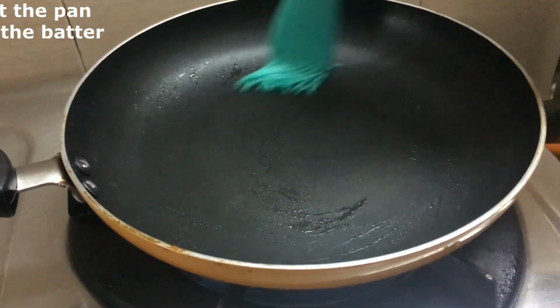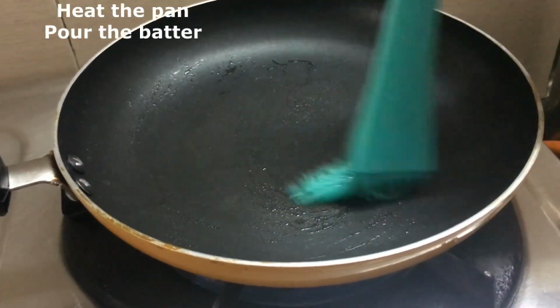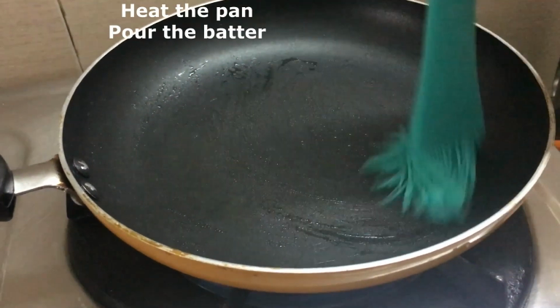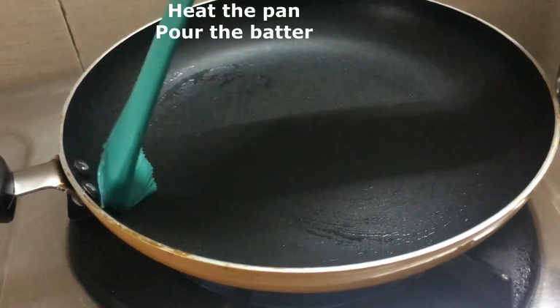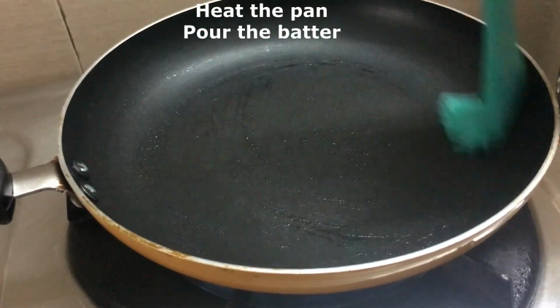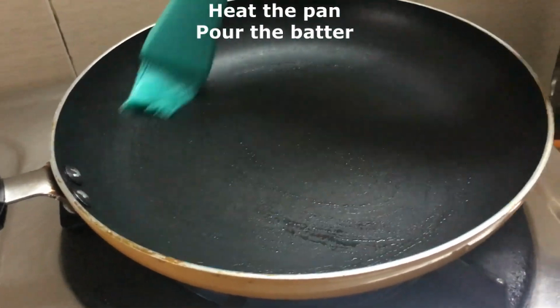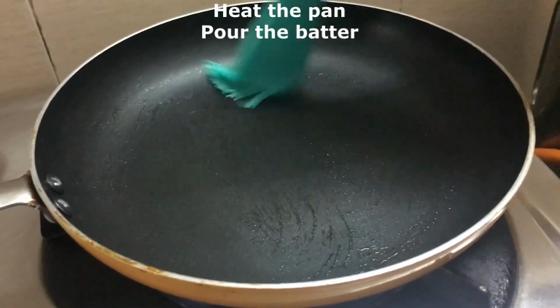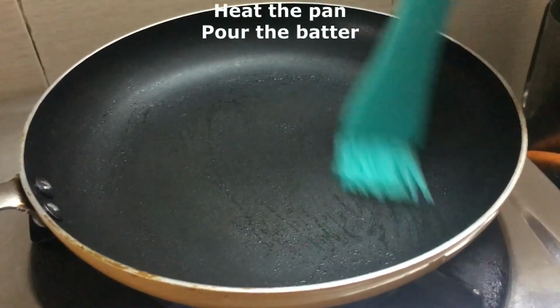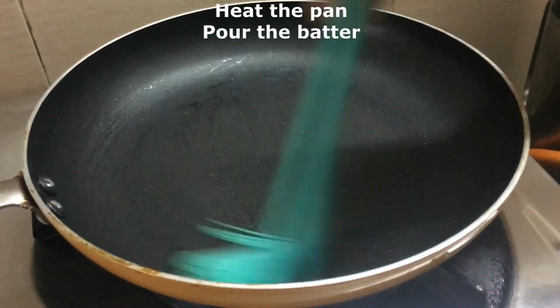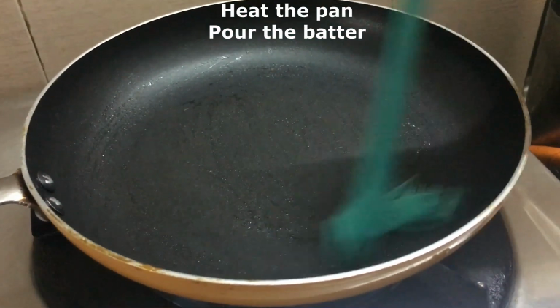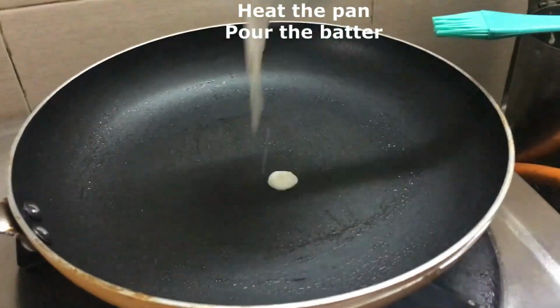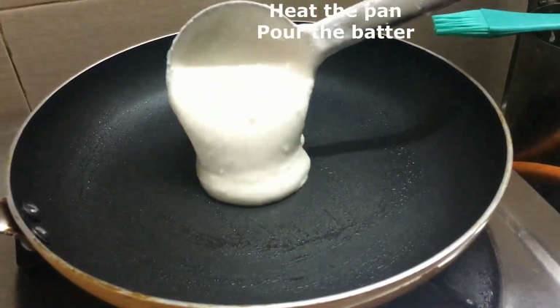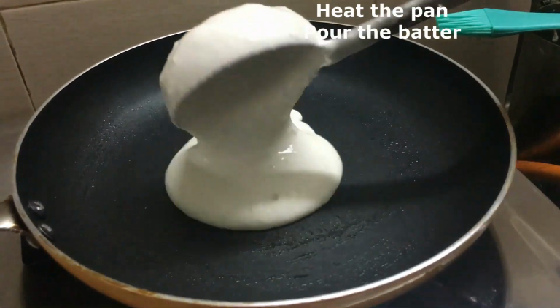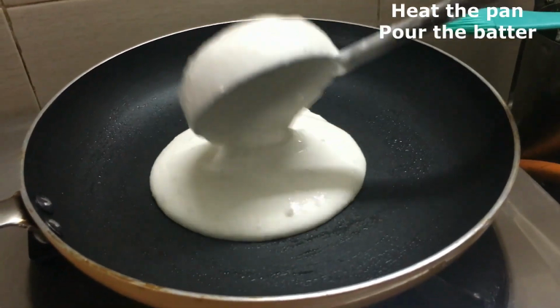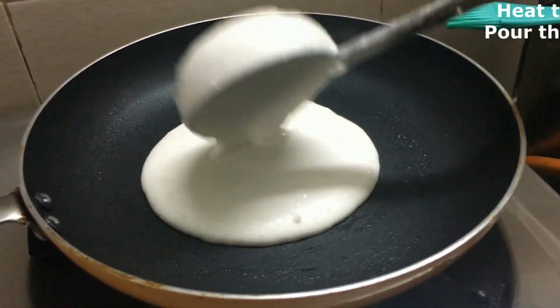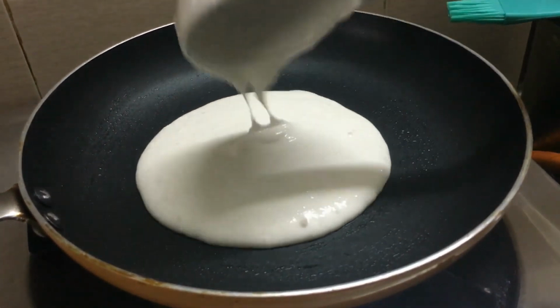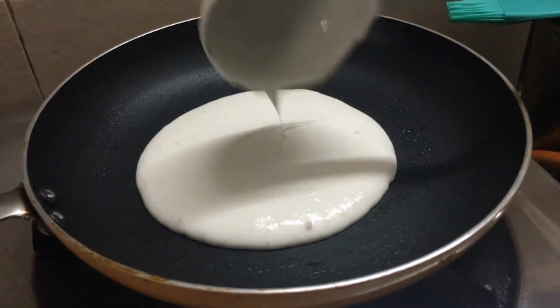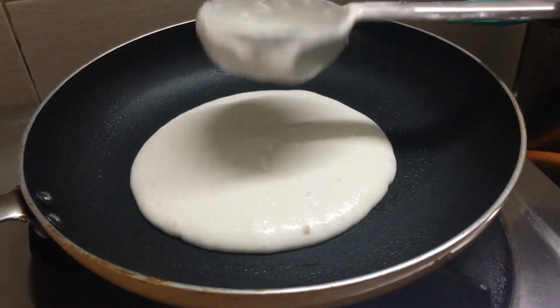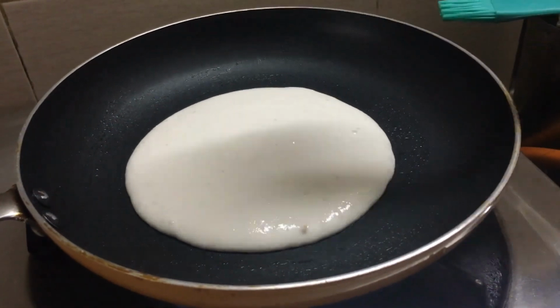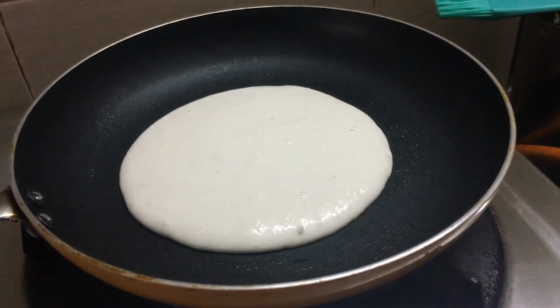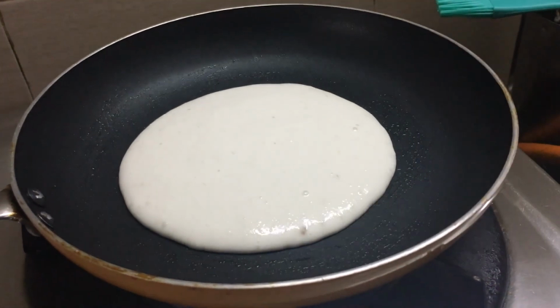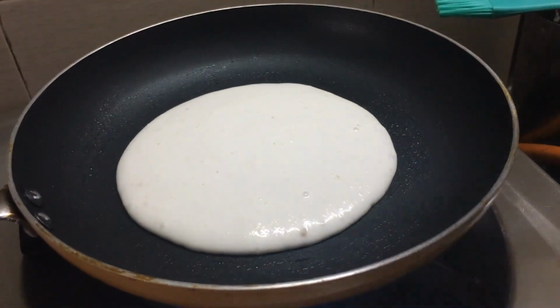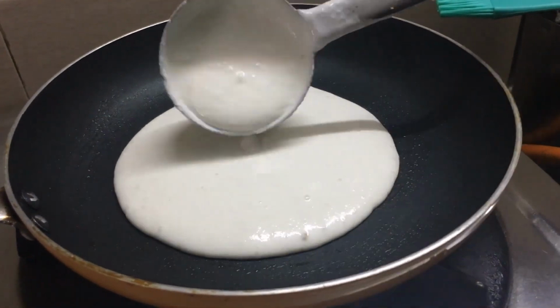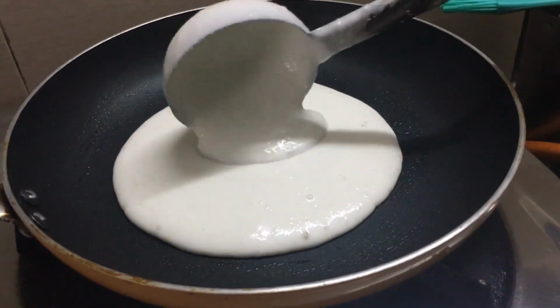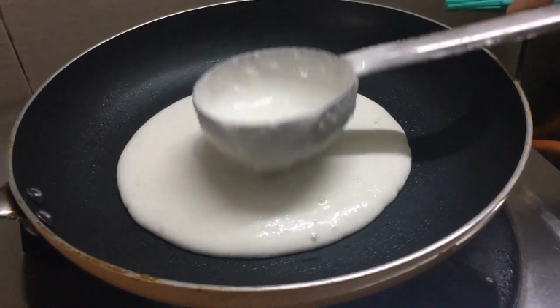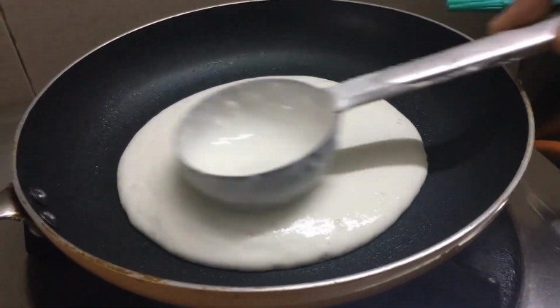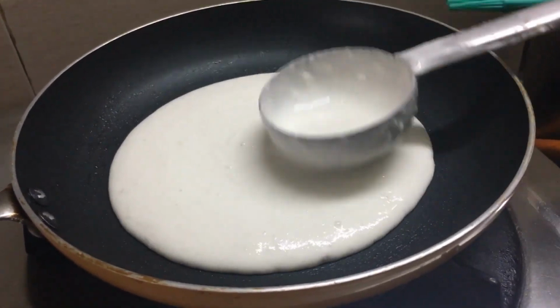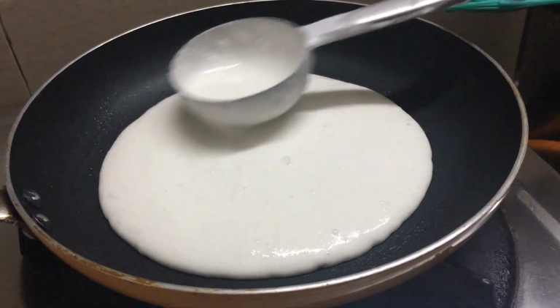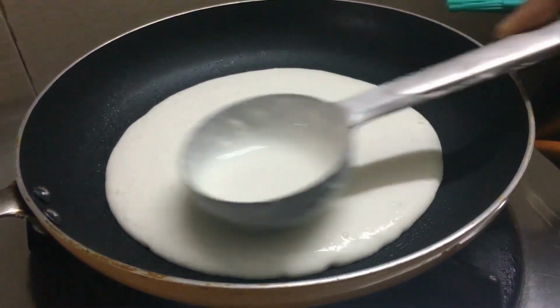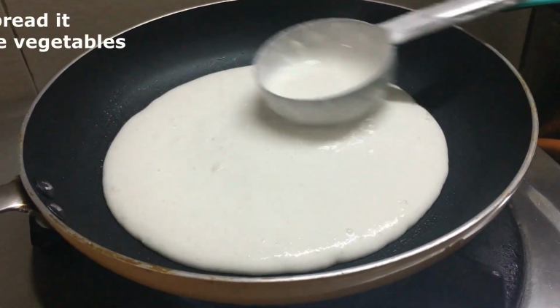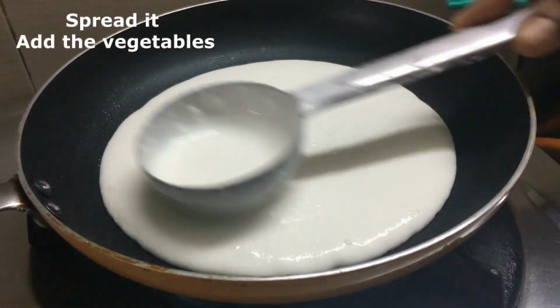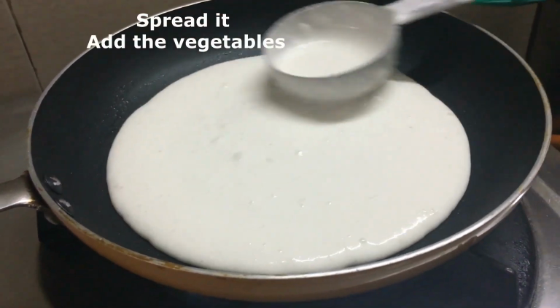You can add the oil in the pan. Now add 1 tablespoon of dough batter. You can add it in the pan.